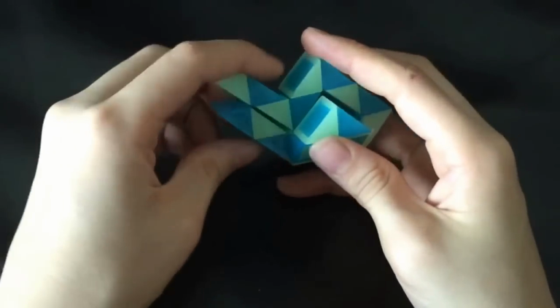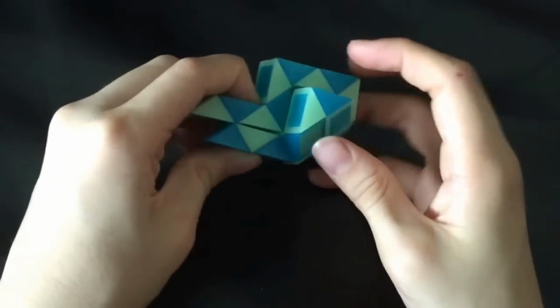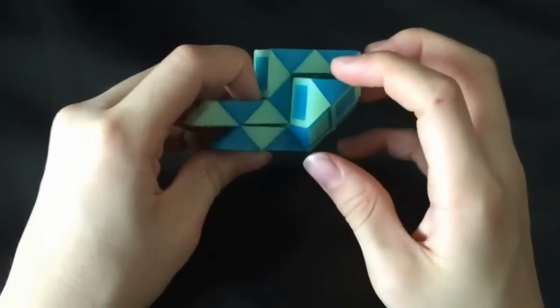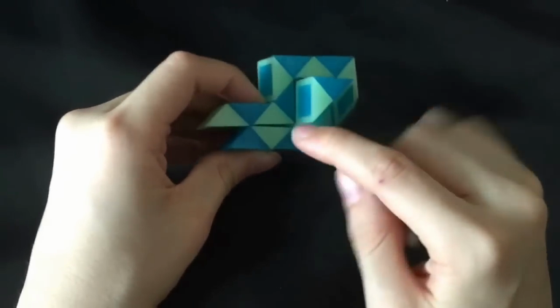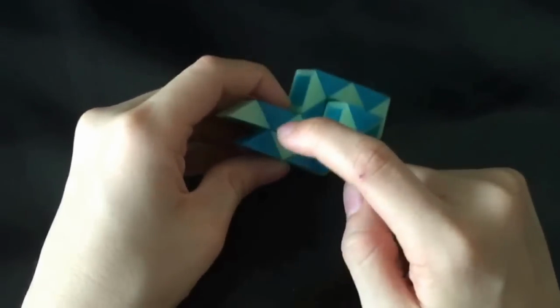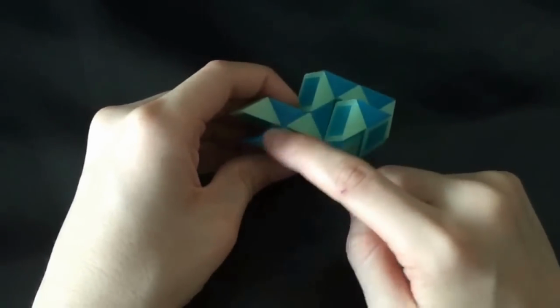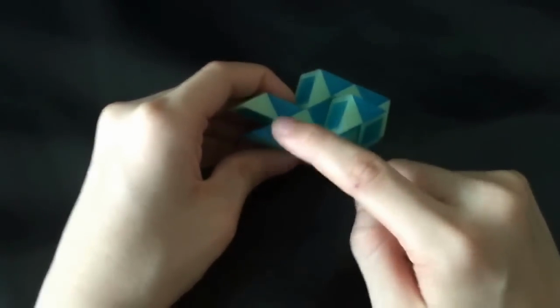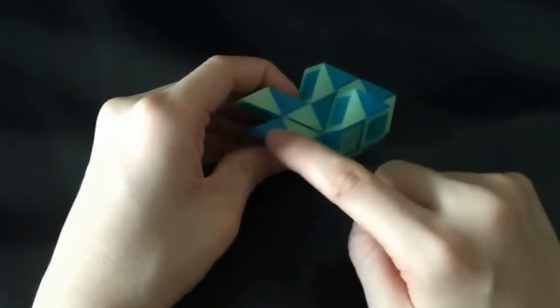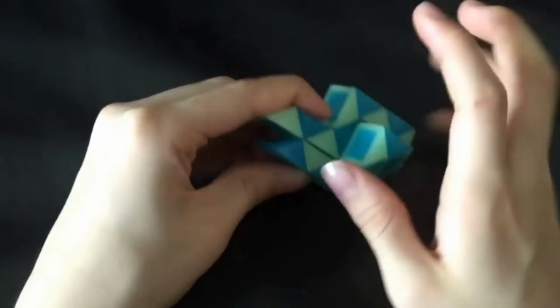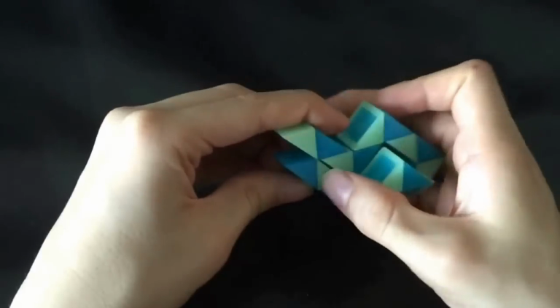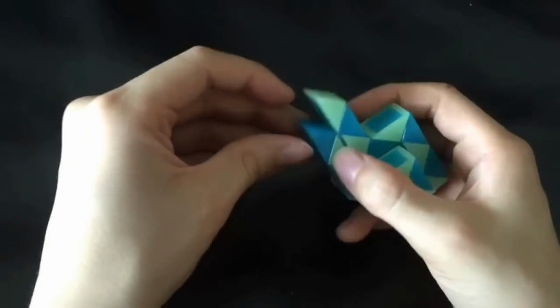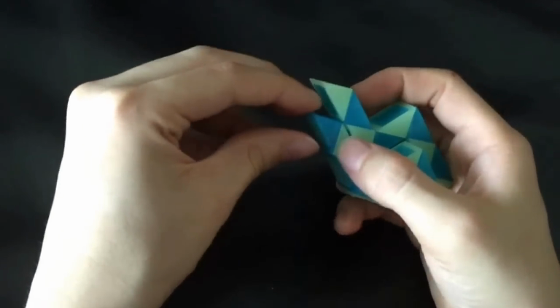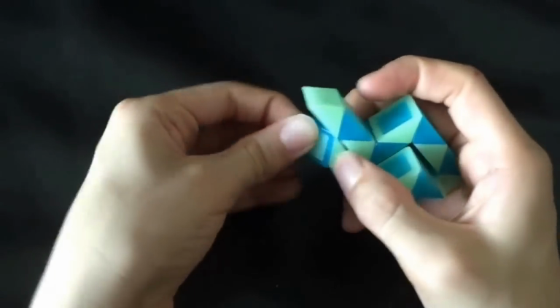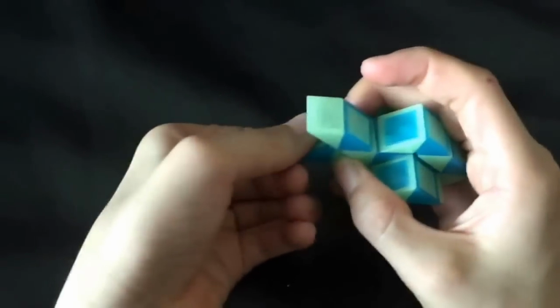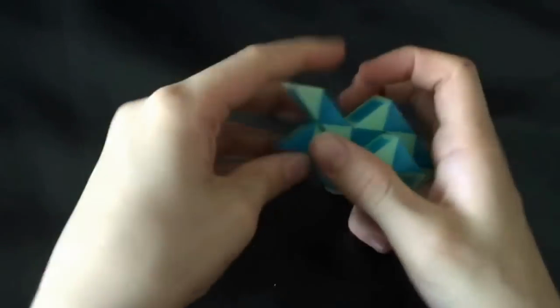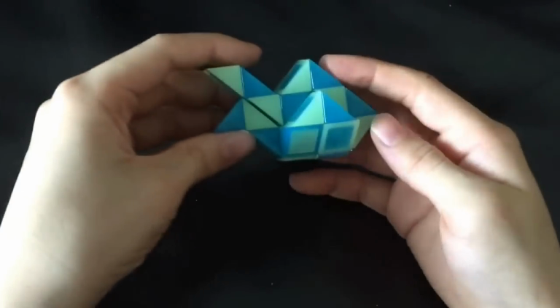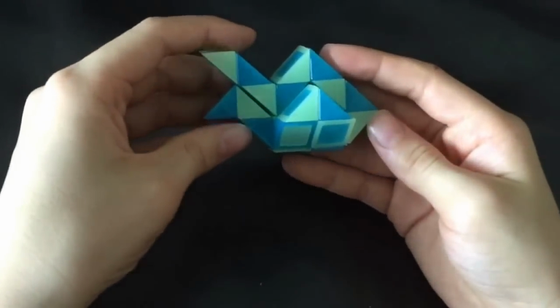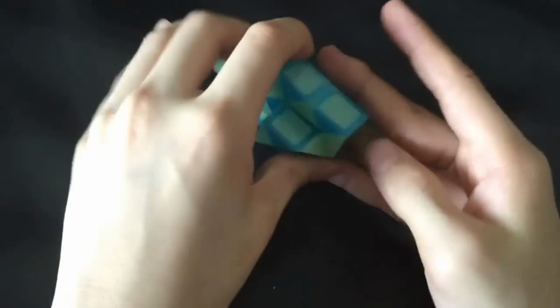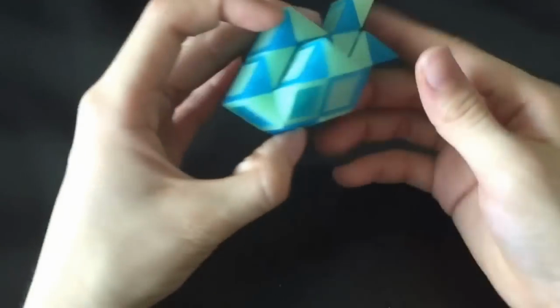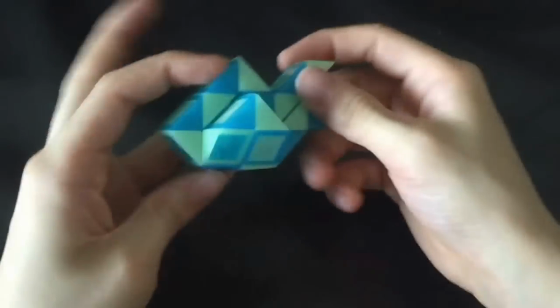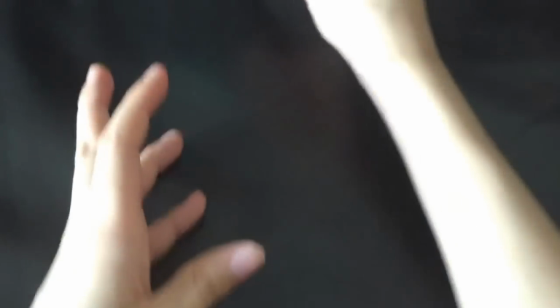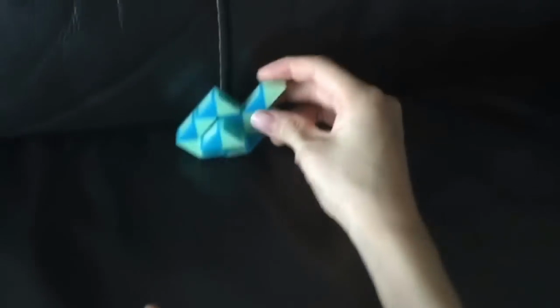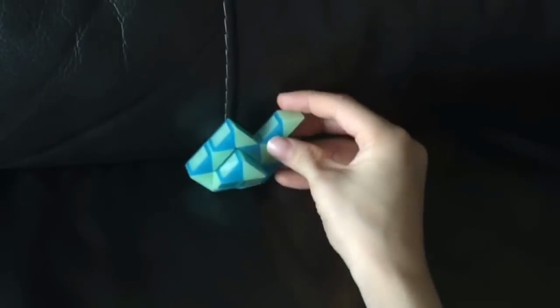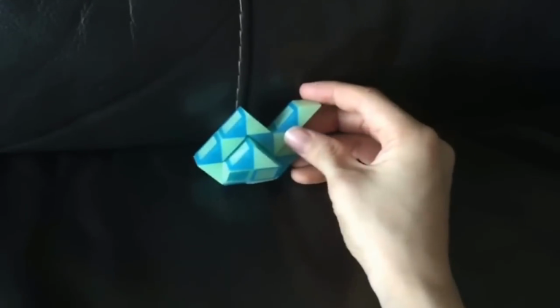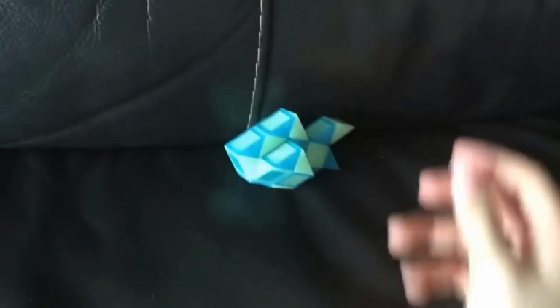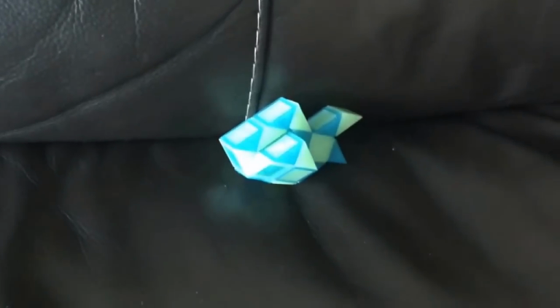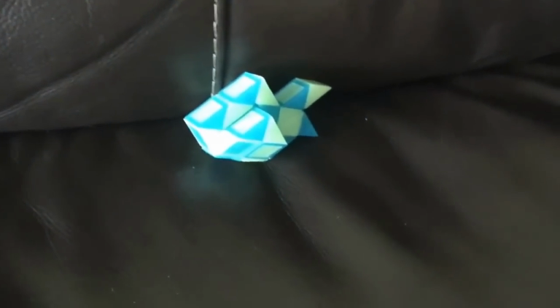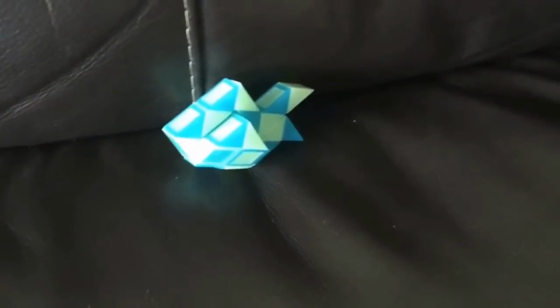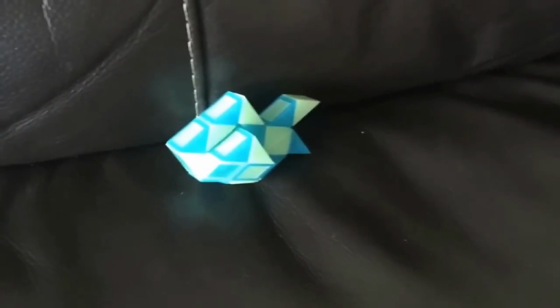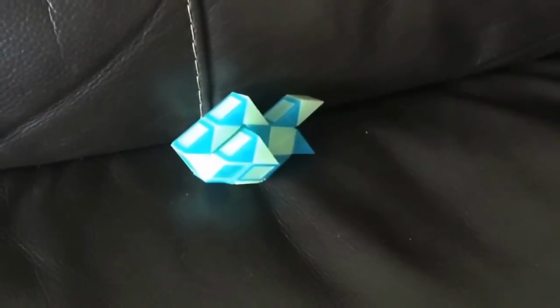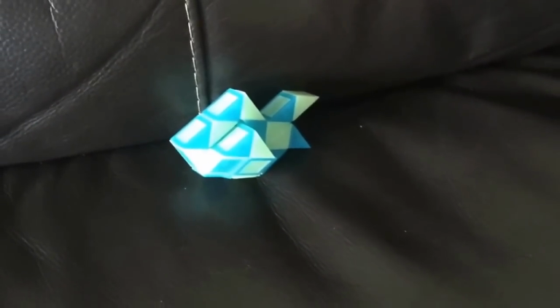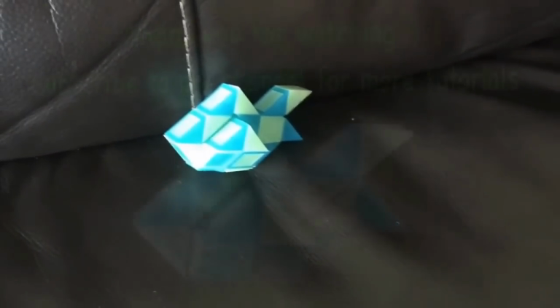And then finally, this blue one is going to go down. And then you've completed your goldfish. Please subscribe to my channel for more tutorials.